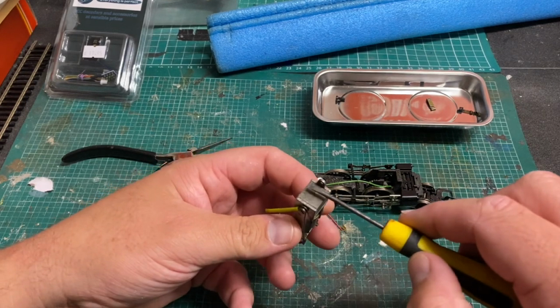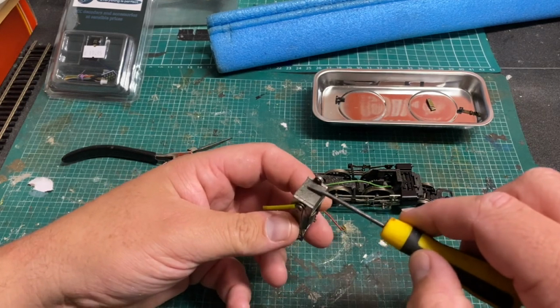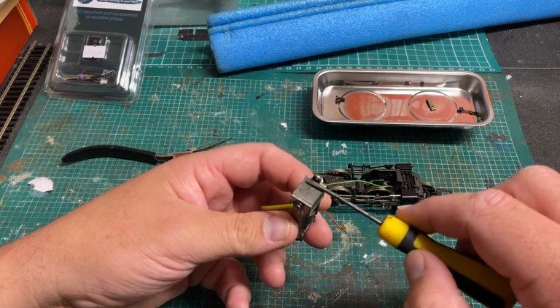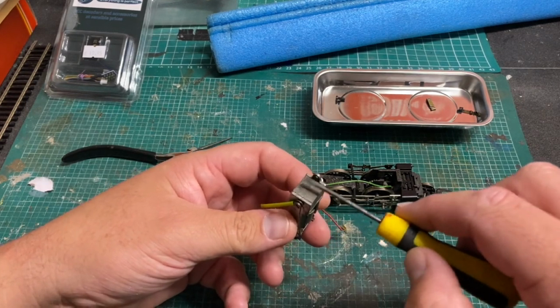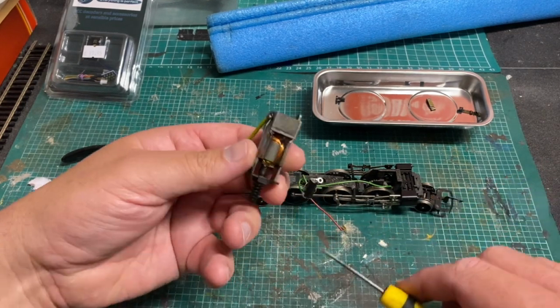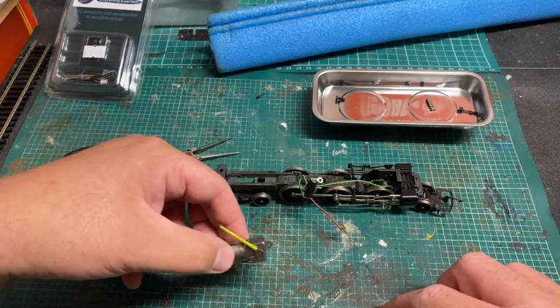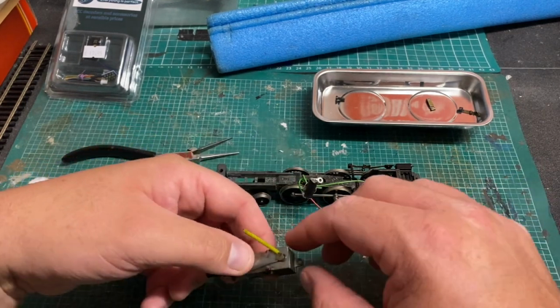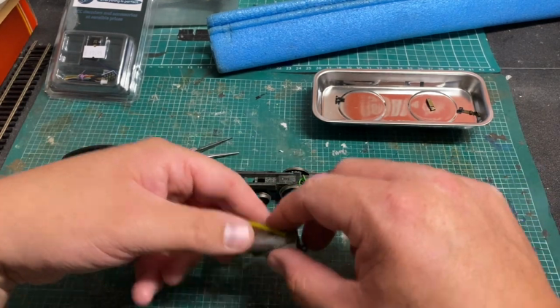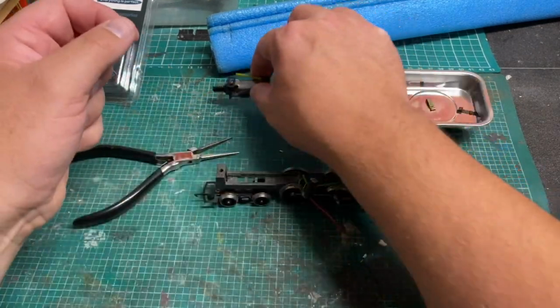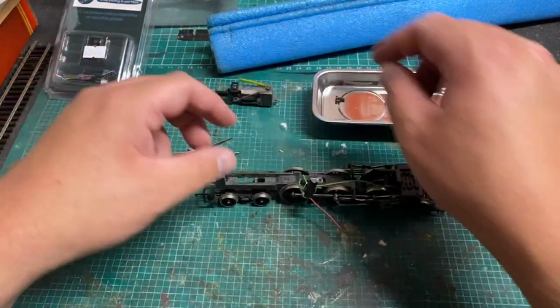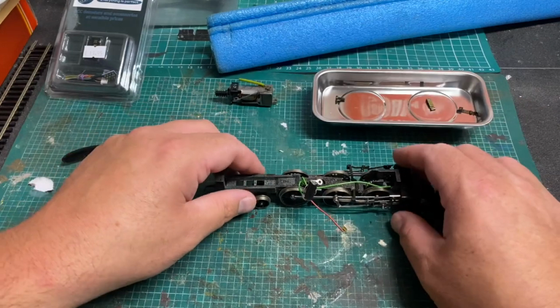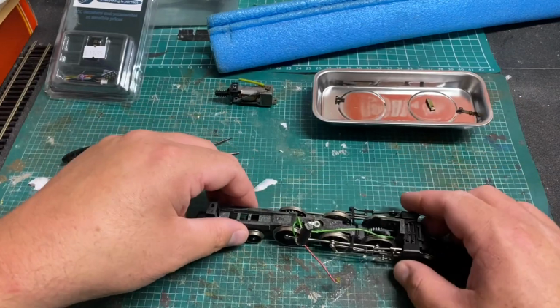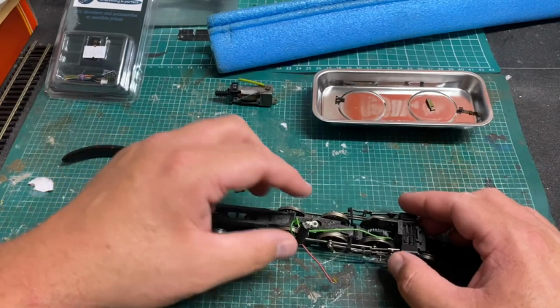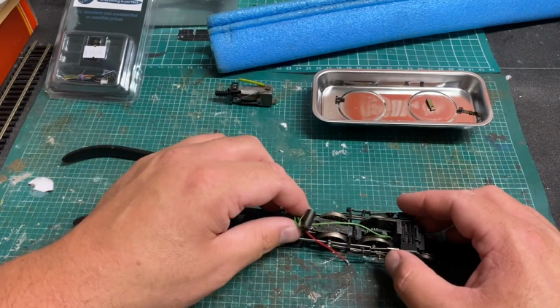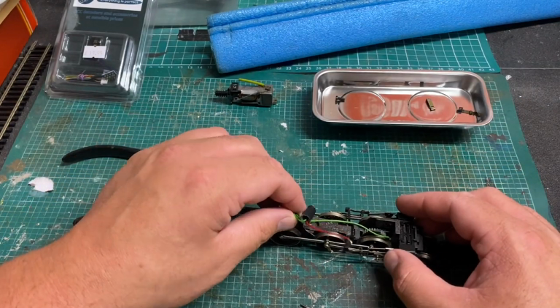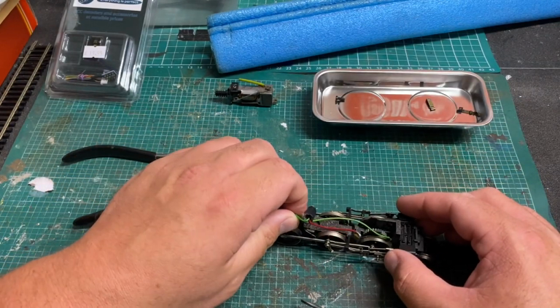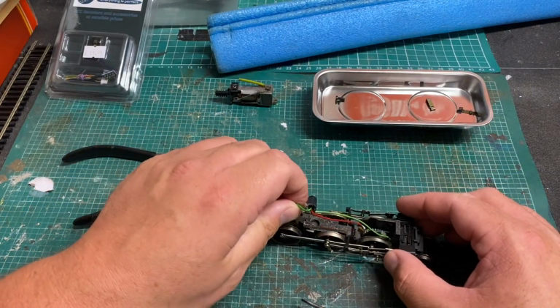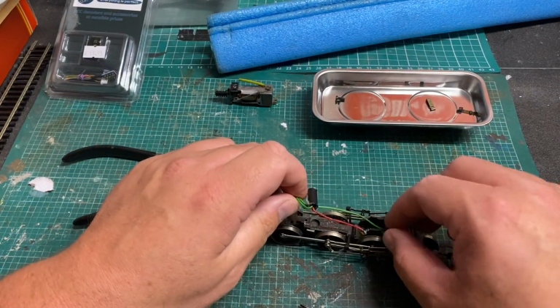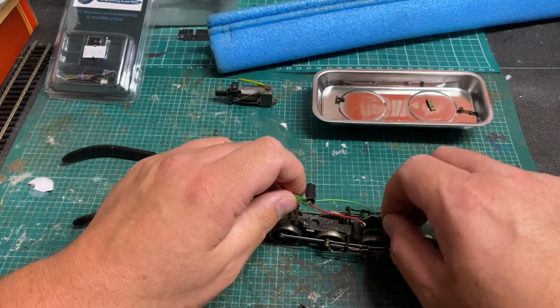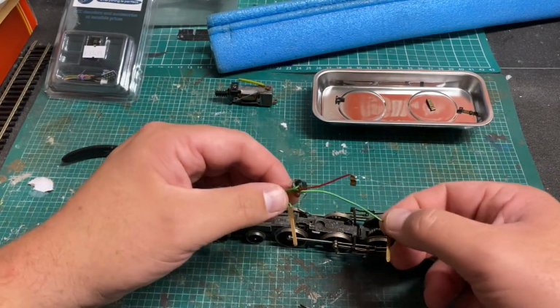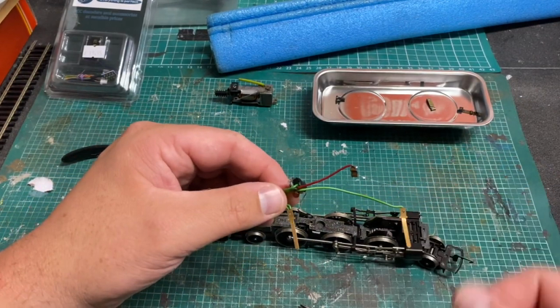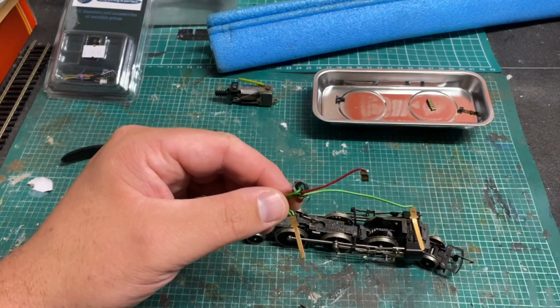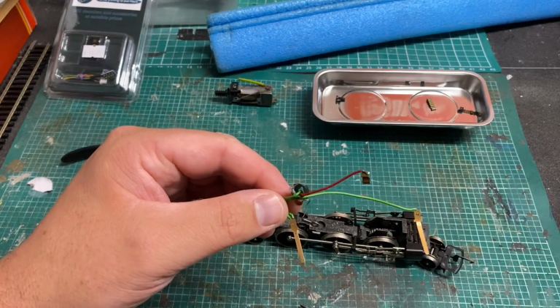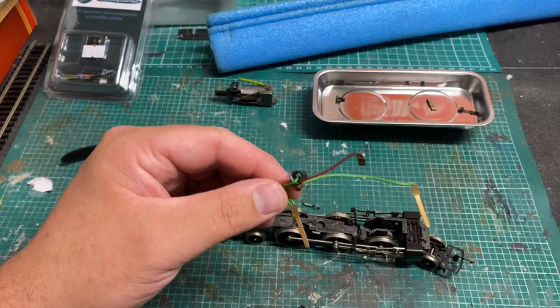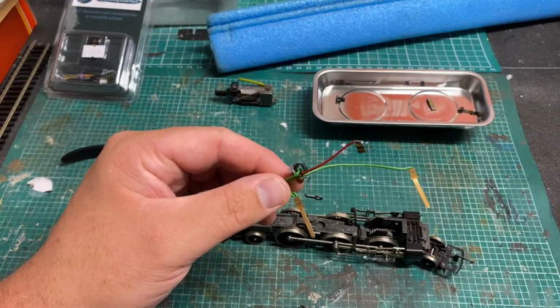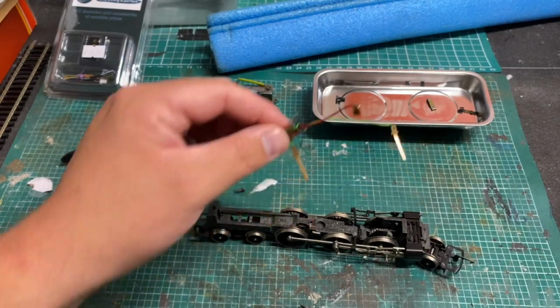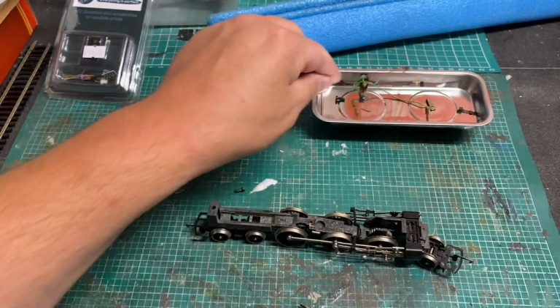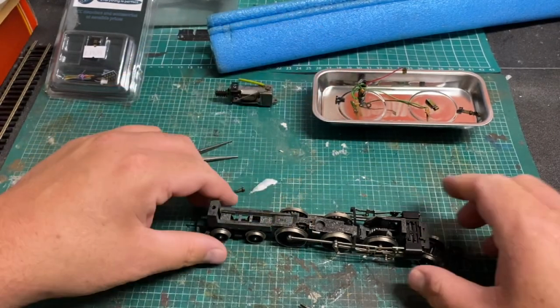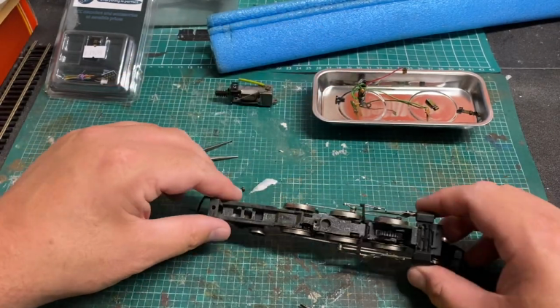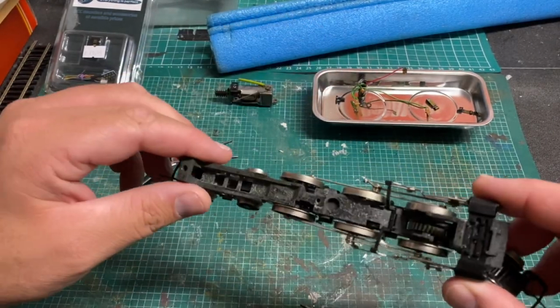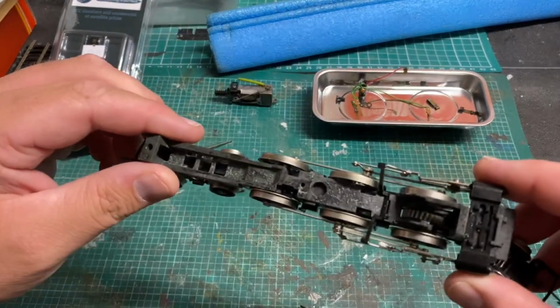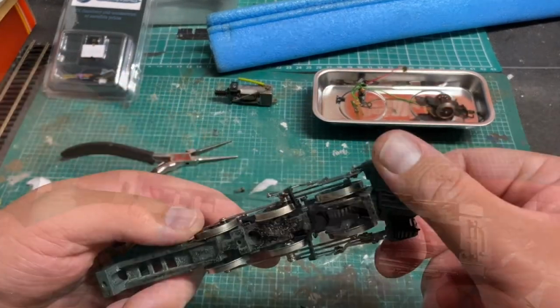Off camera I took this motor to the local model shop and they re-magnetized it for me in their machine. The machines are quite expensive and I would like to invest in one myself, but I just wouldn't use it that often, so I'd rather take the motors to those guys and pay for the service. This wiring loom we'll need to keep as we'll be using some of it later on.